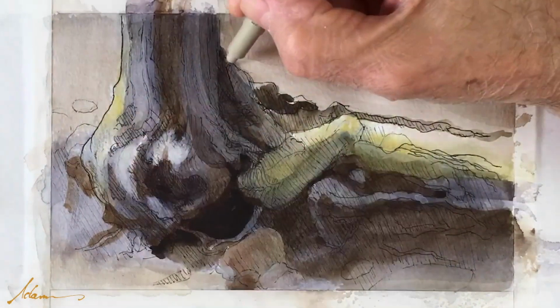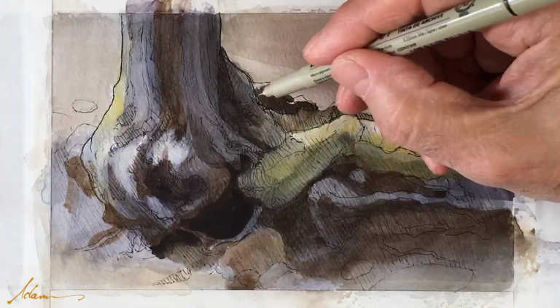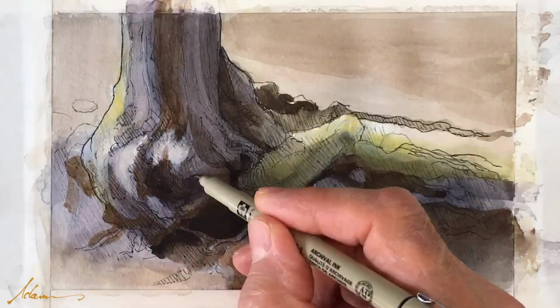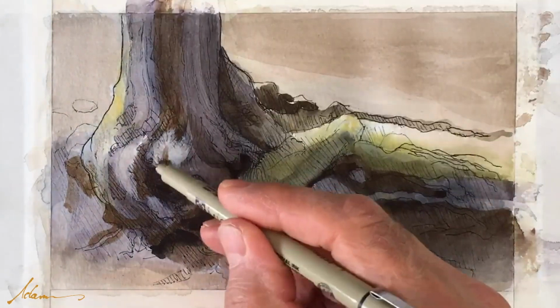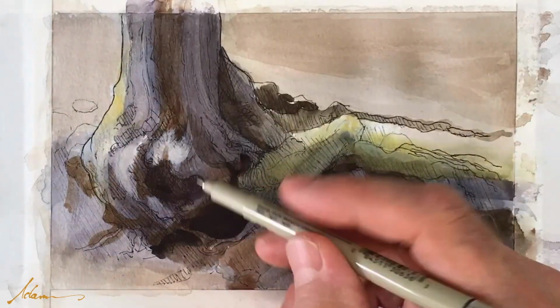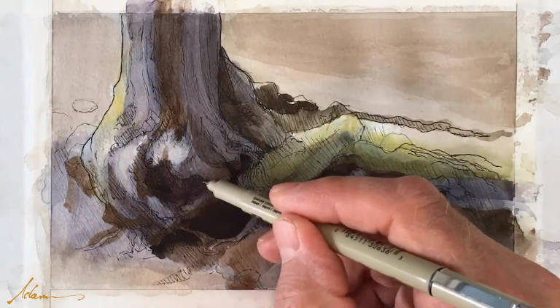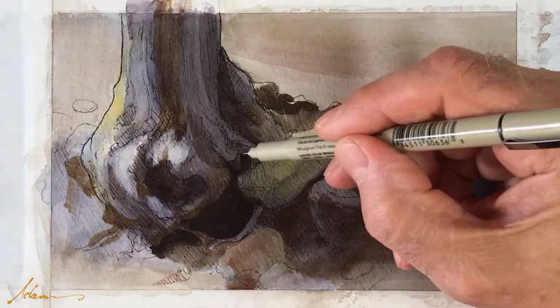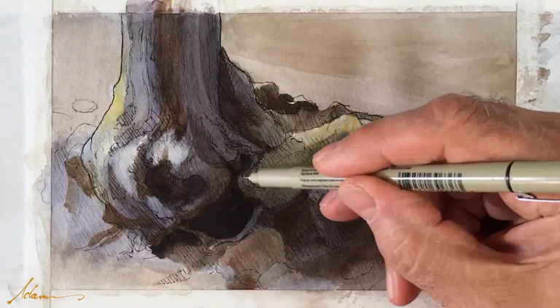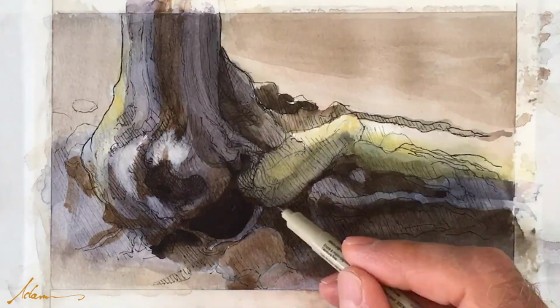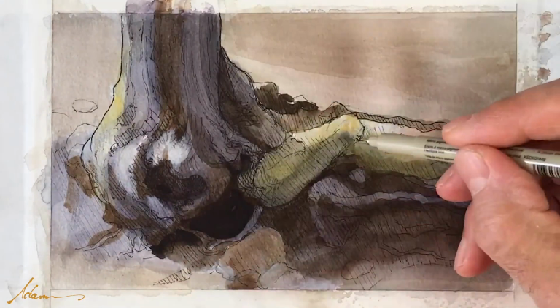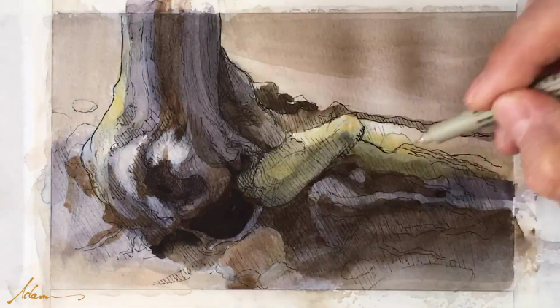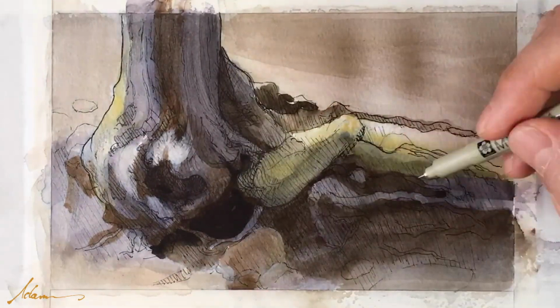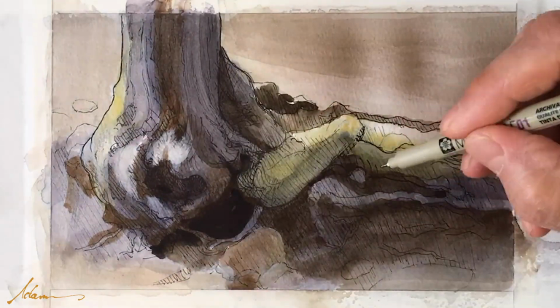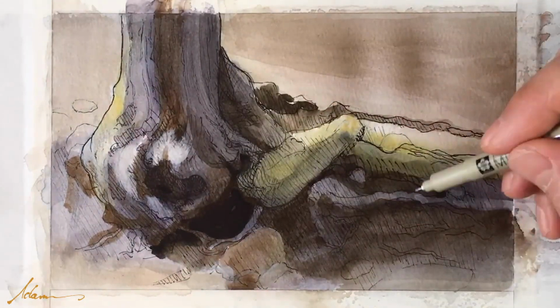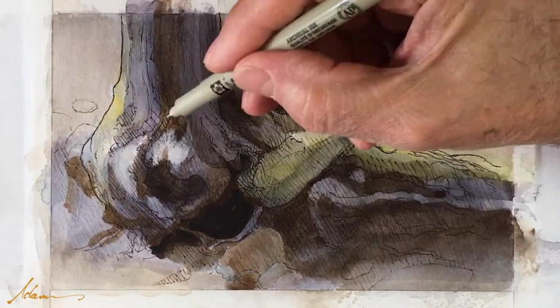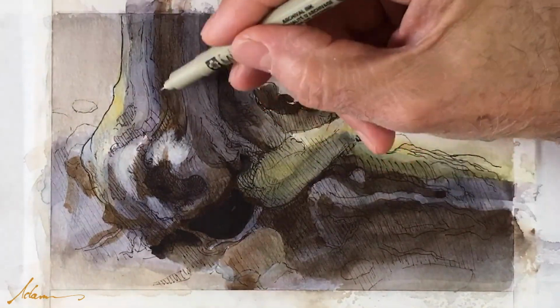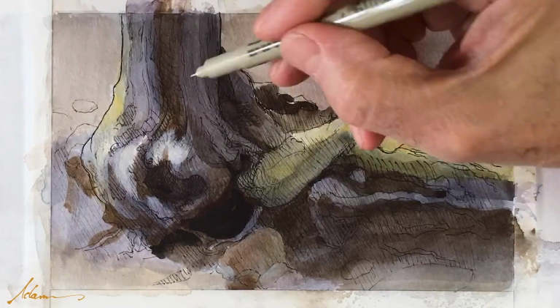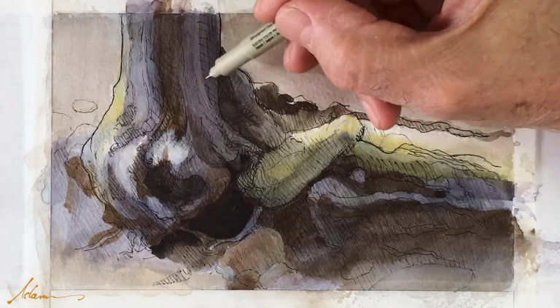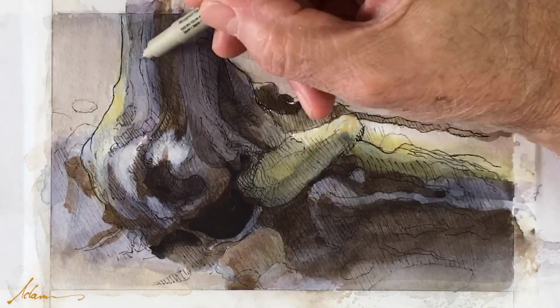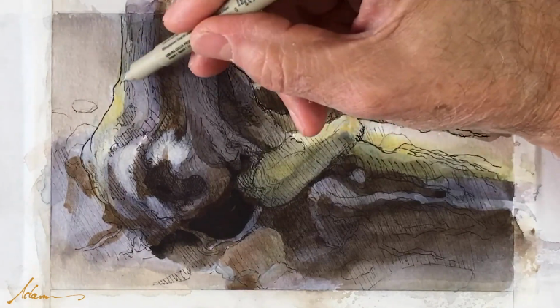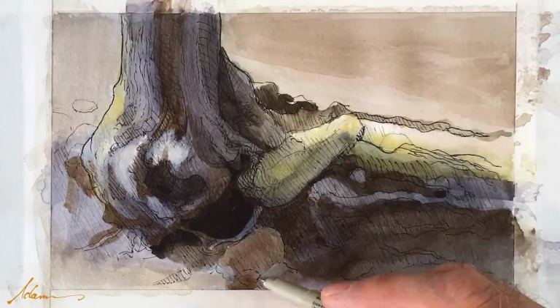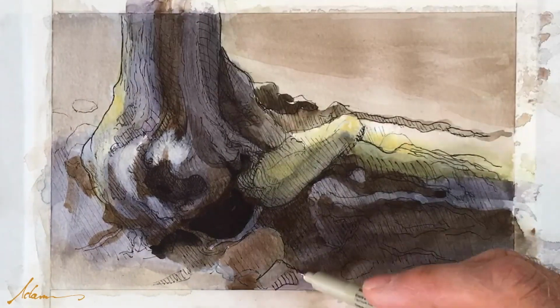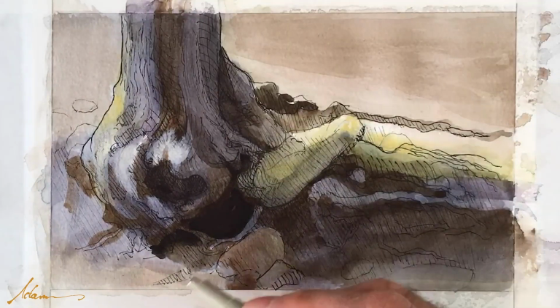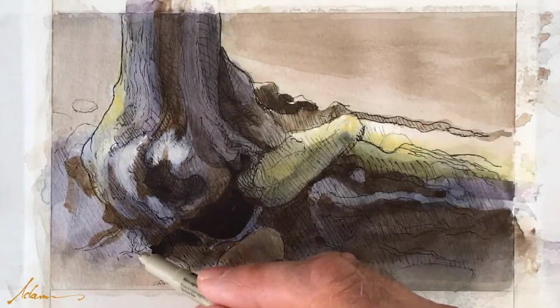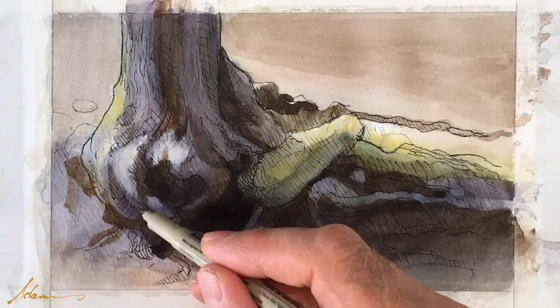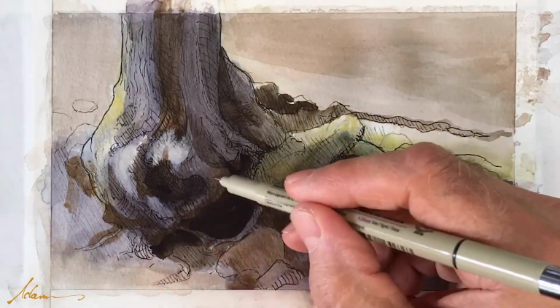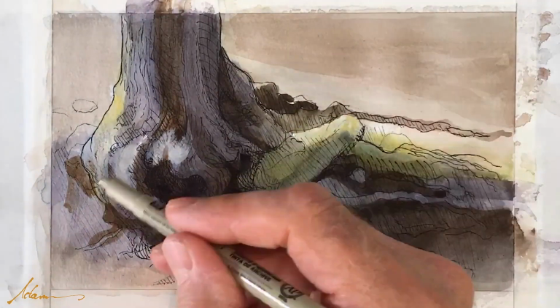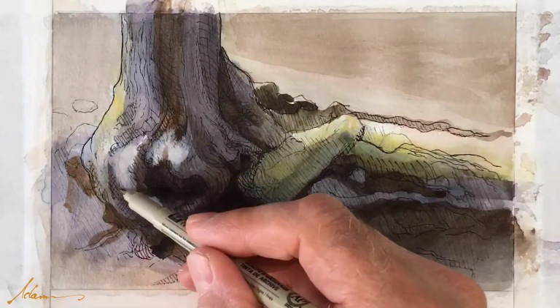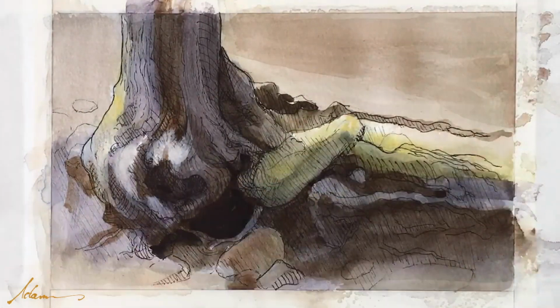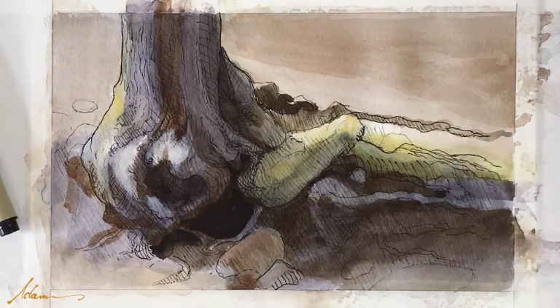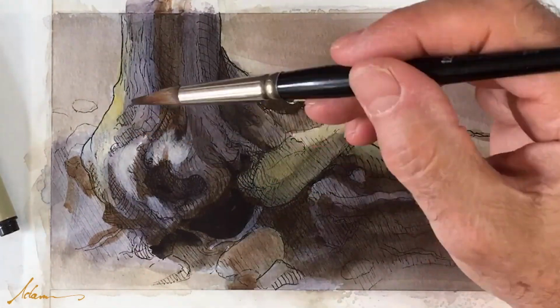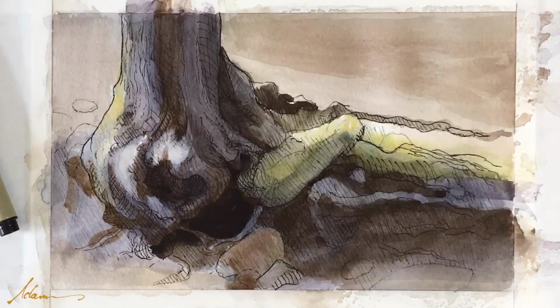Now, after all the washes that I did, I wanted to reestablish that kind of spontaneous and graphic look of a pen.